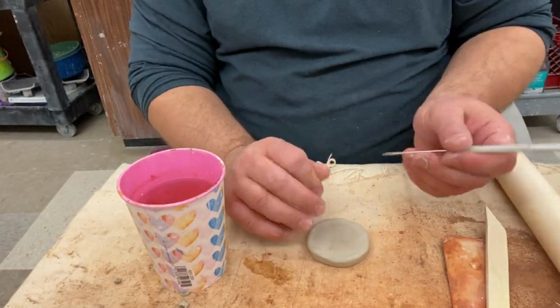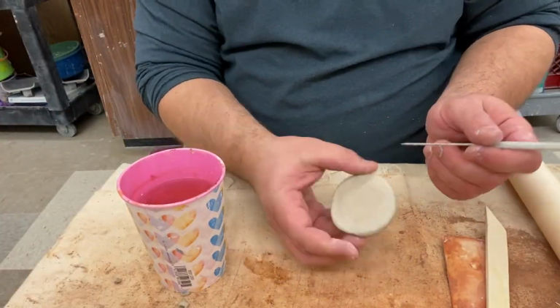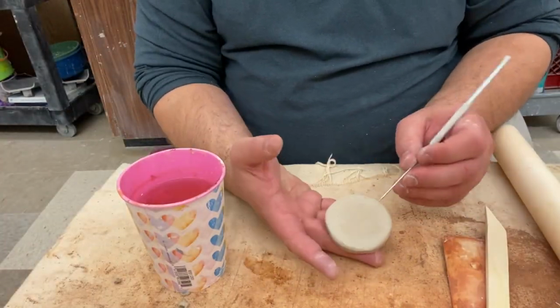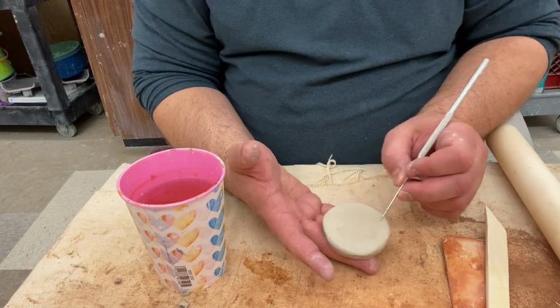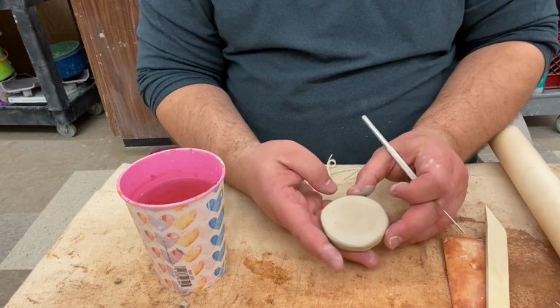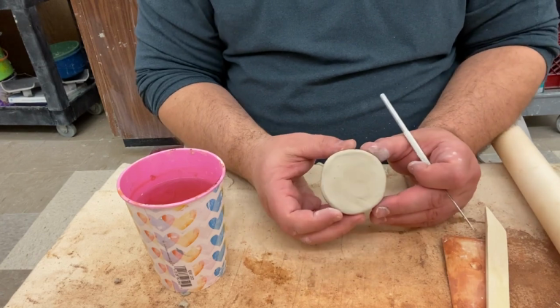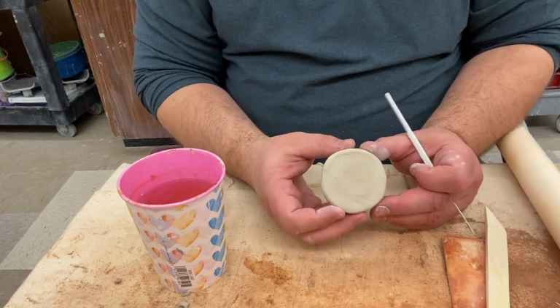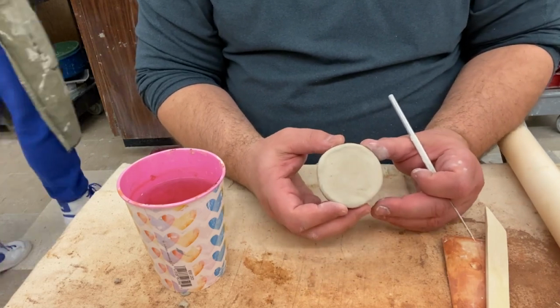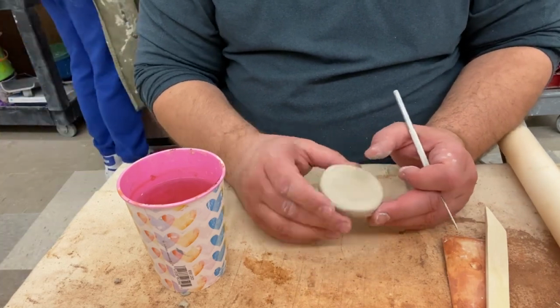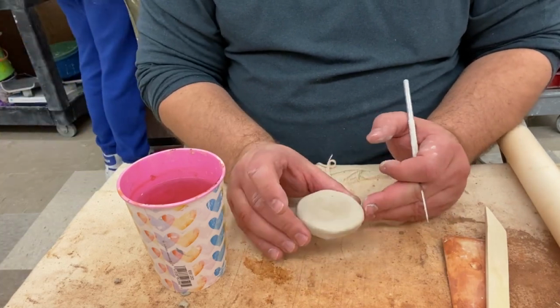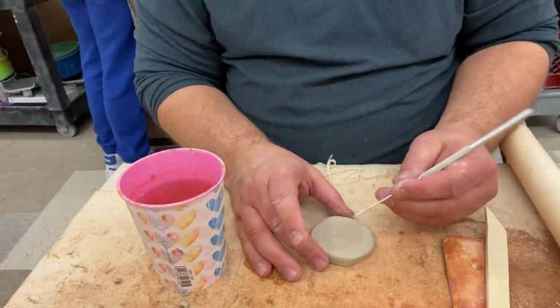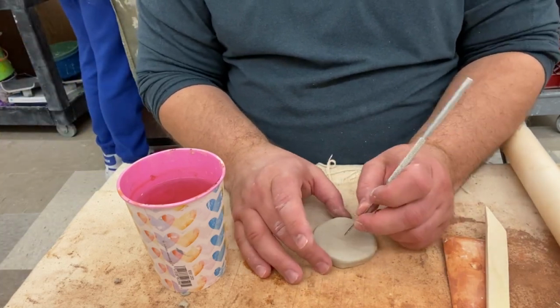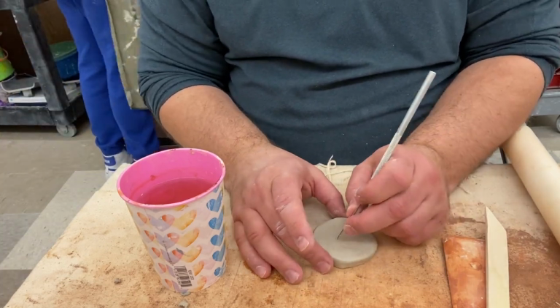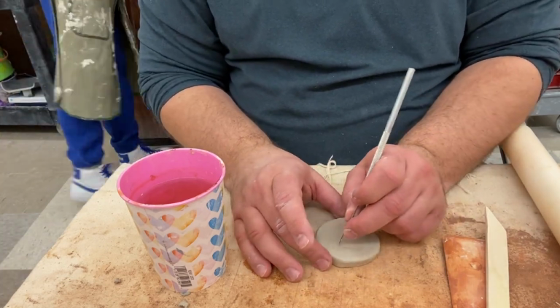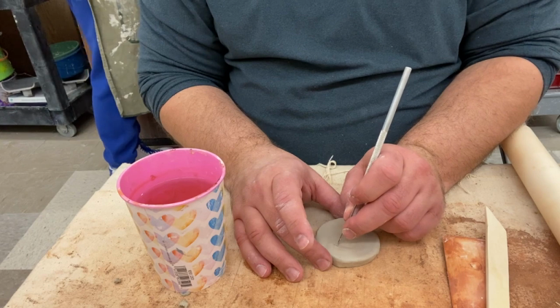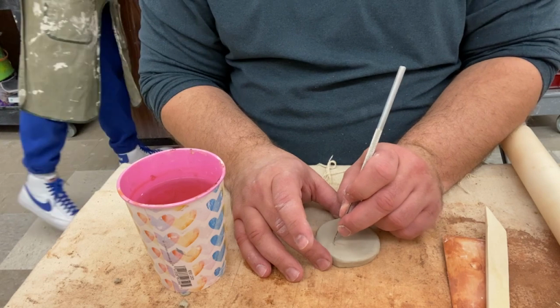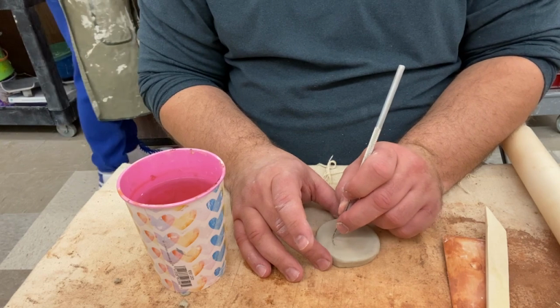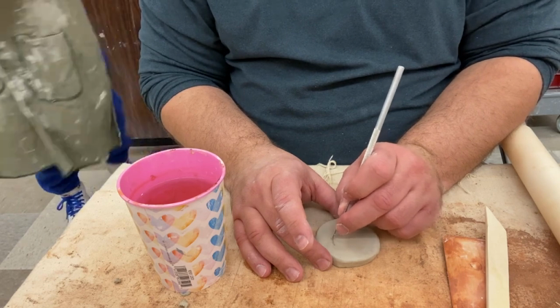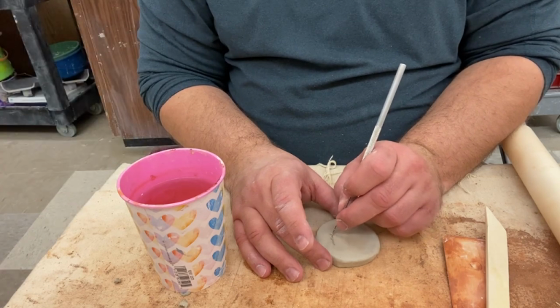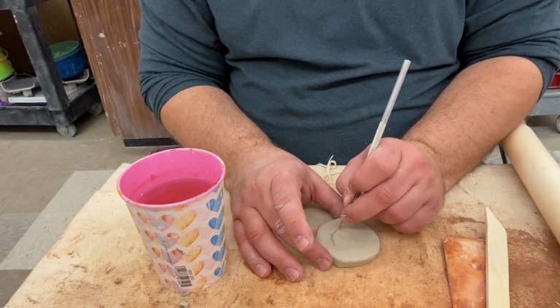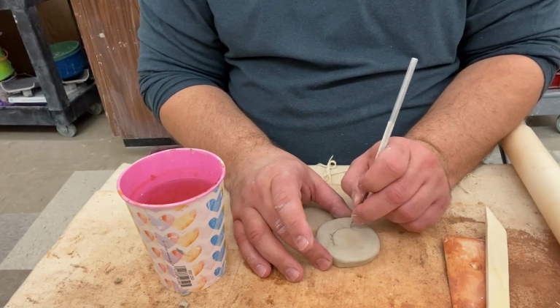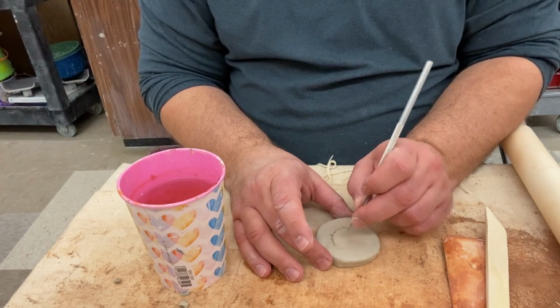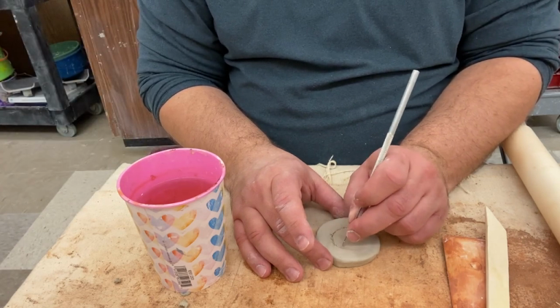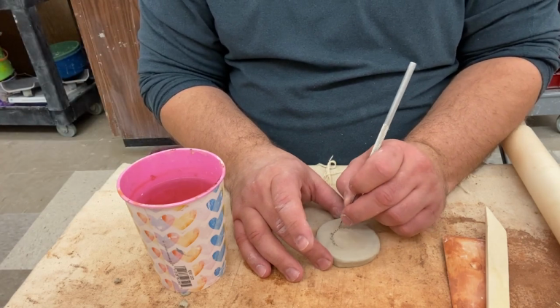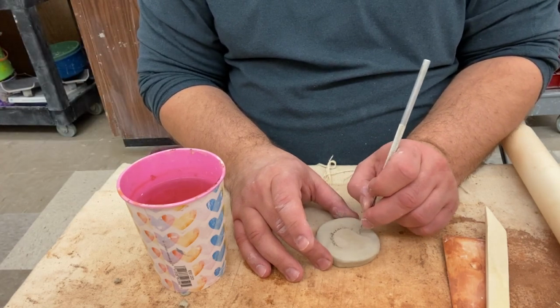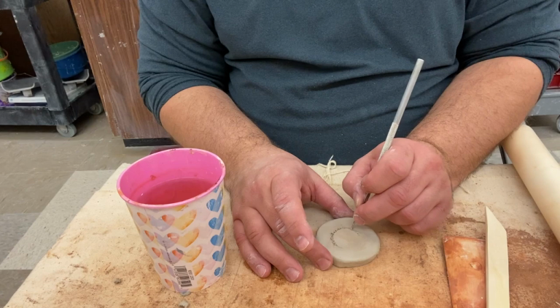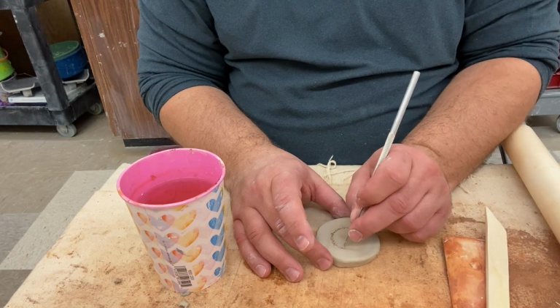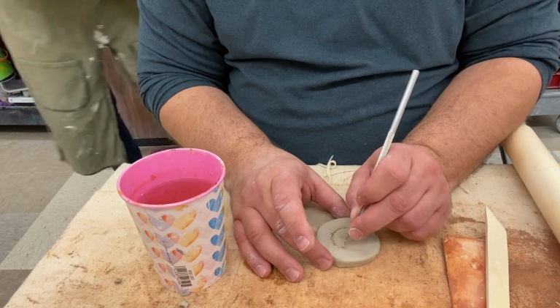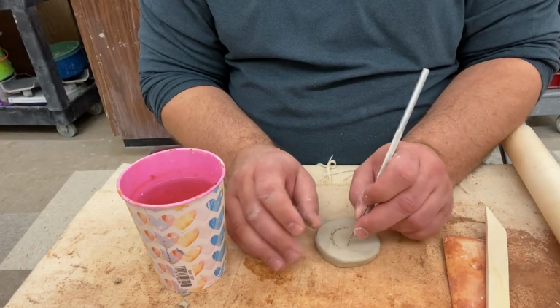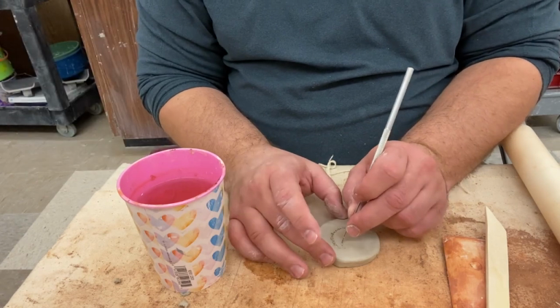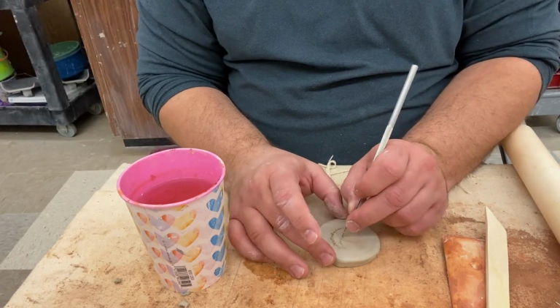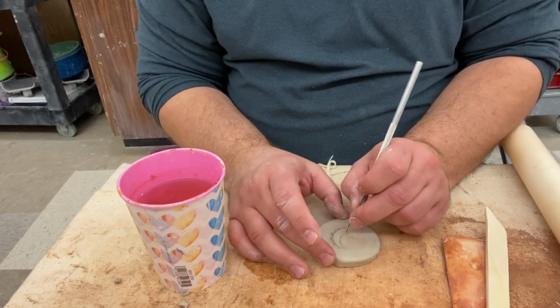Now I'm going to use my needle tool to draw and scratch in the design that I want. In this case I'm just going to be doing a real simple design — it's just going to be a crescent moon.